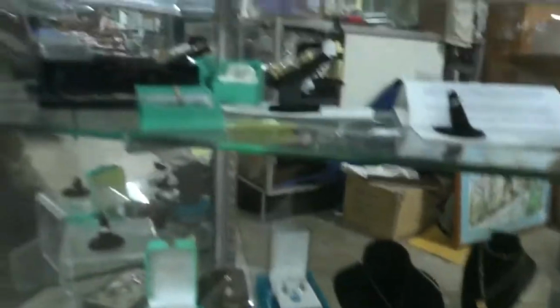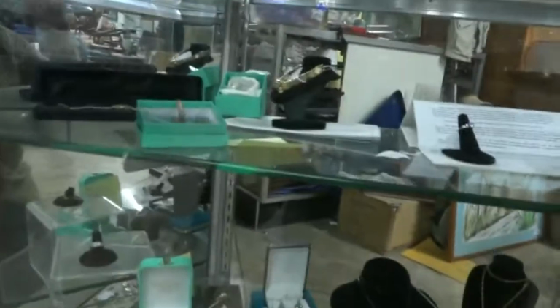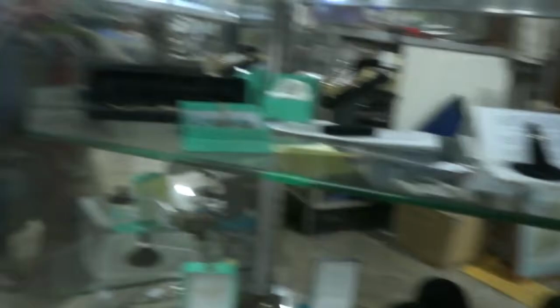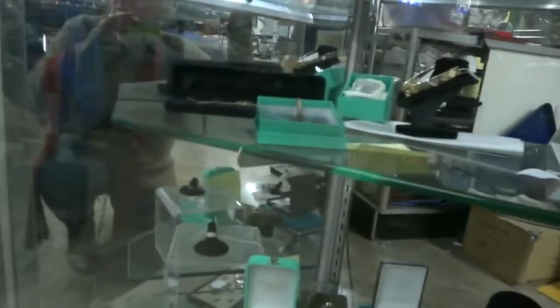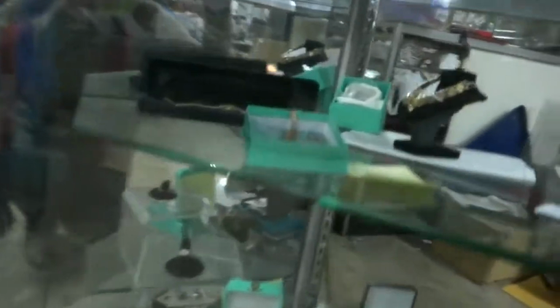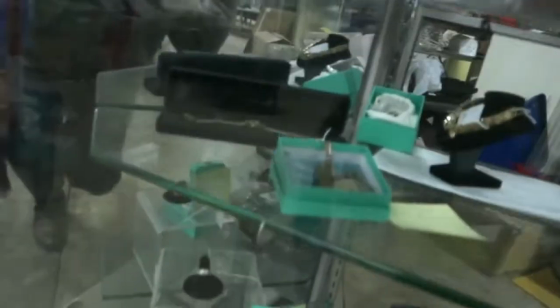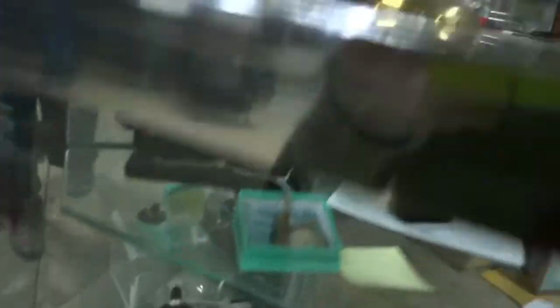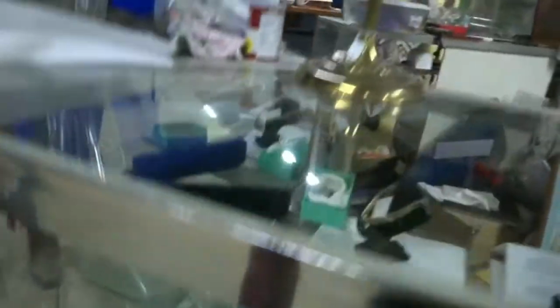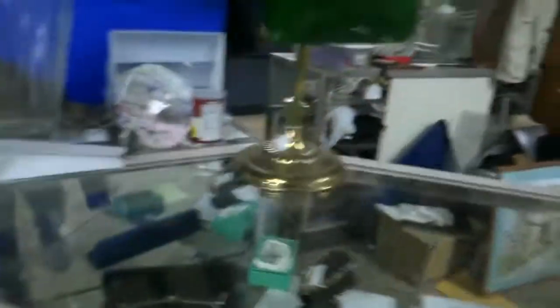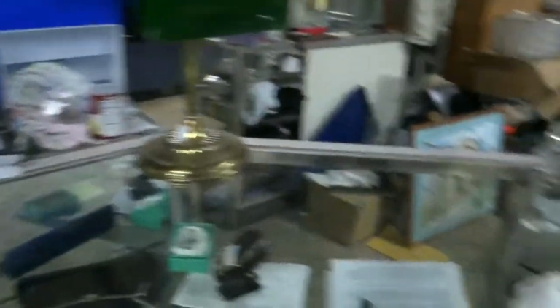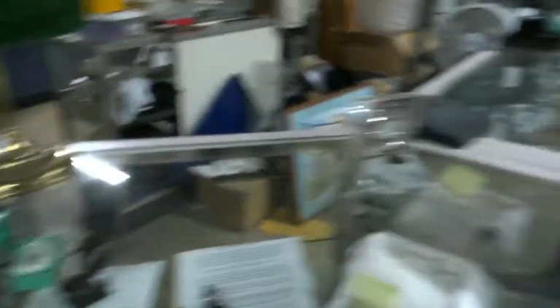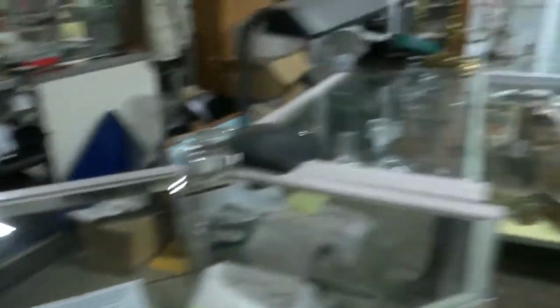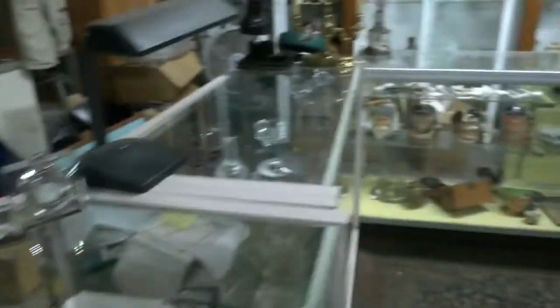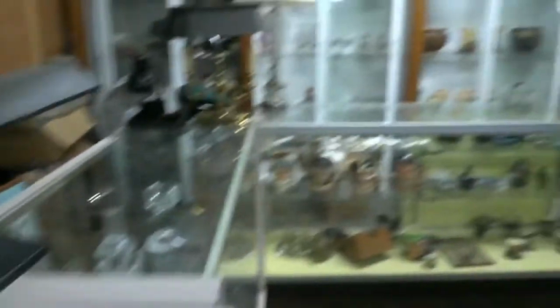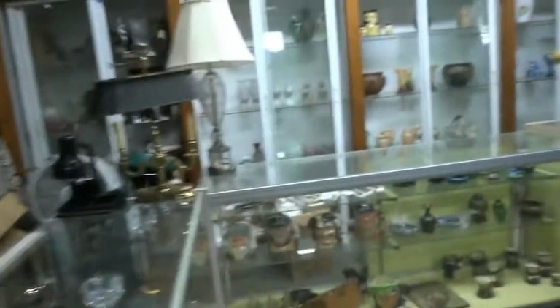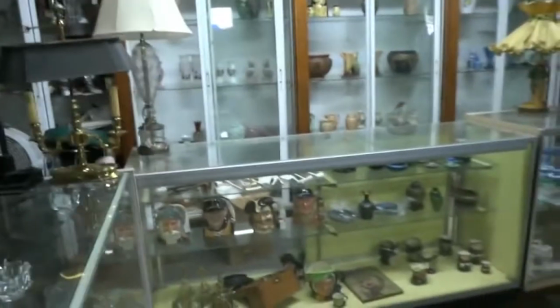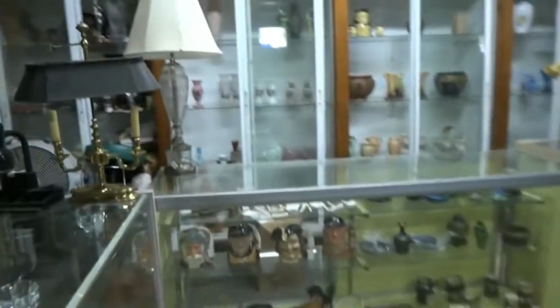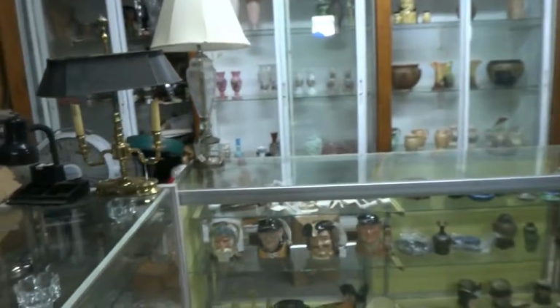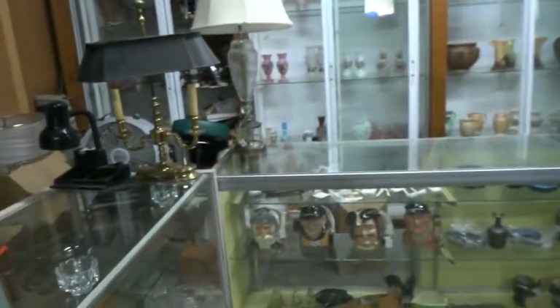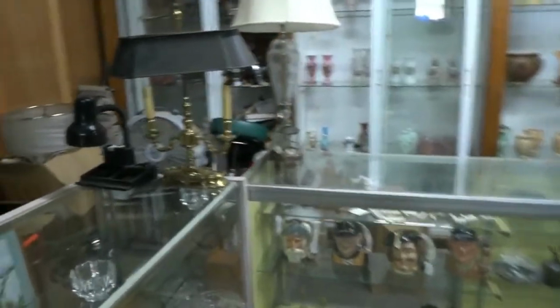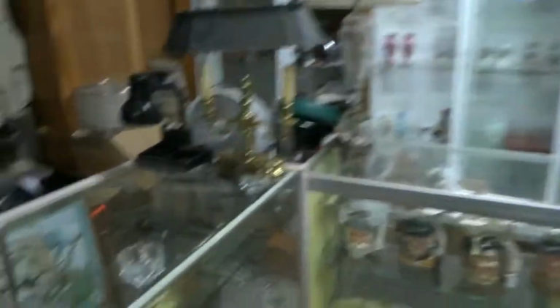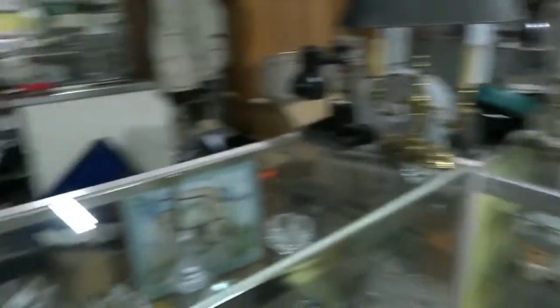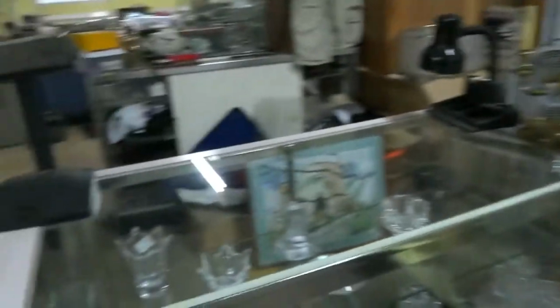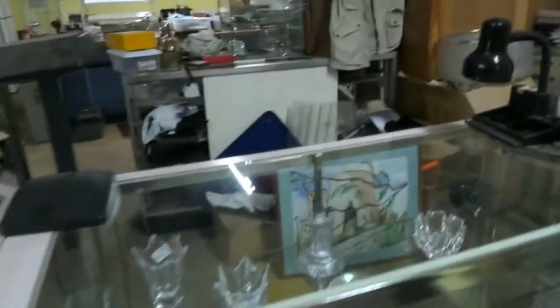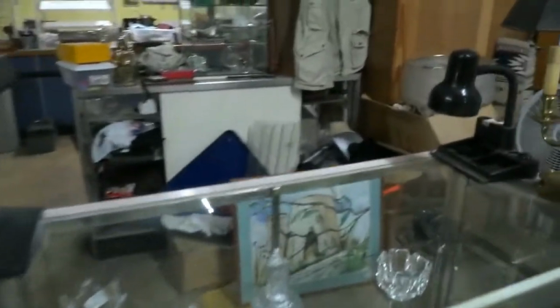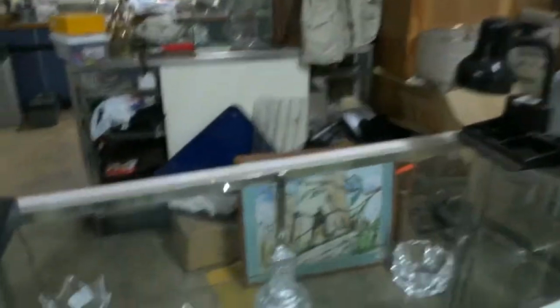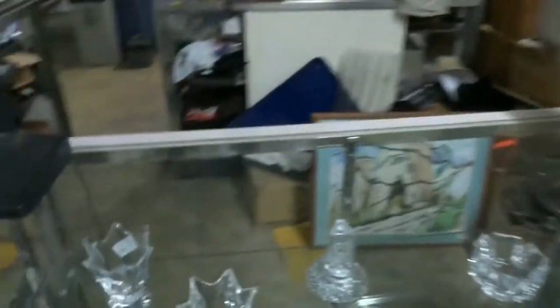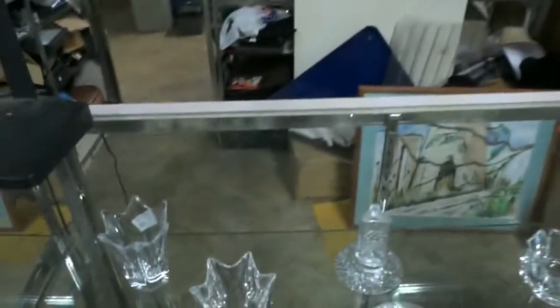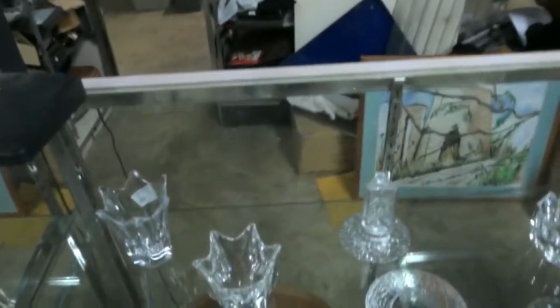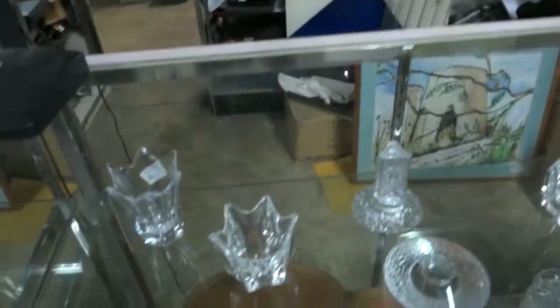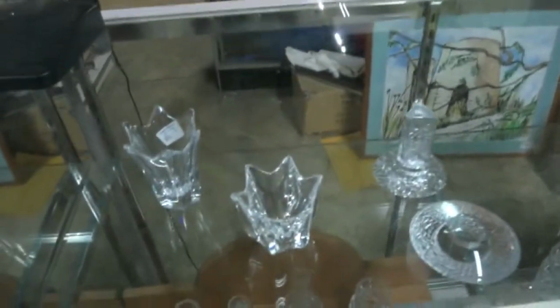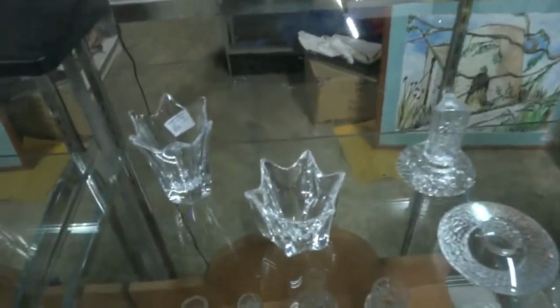We do have some real estate coming up, we've got some on-site auctions coming up, we've got some specially targeted auctions. We have one that's all folk art dolls, and one that's going to be all miniature firearms.